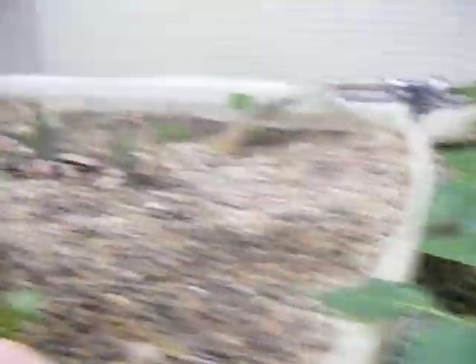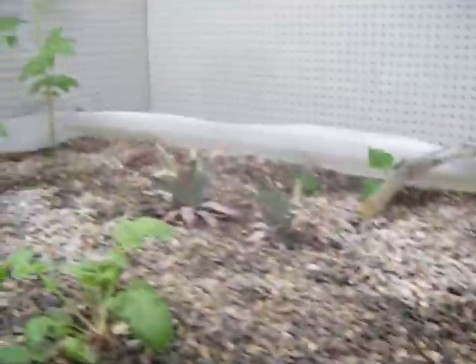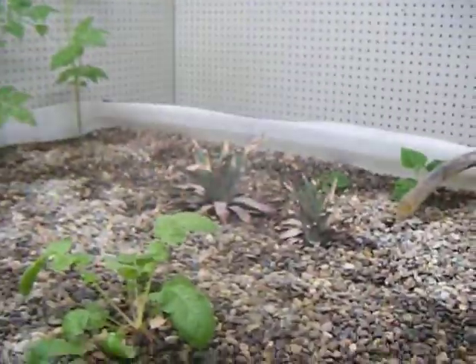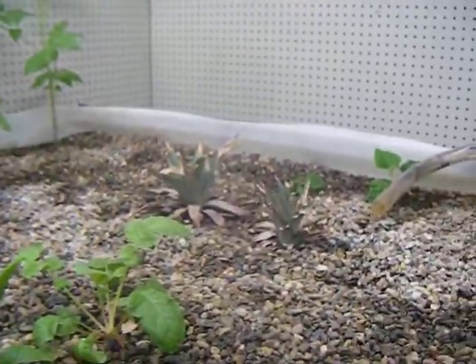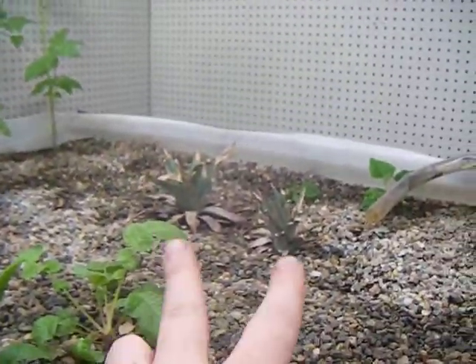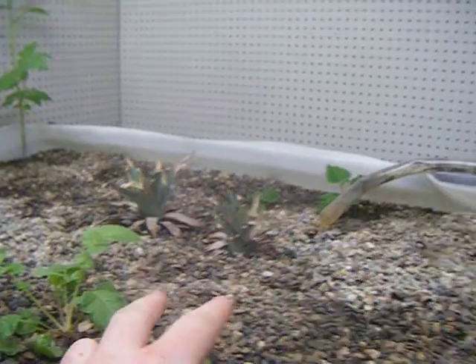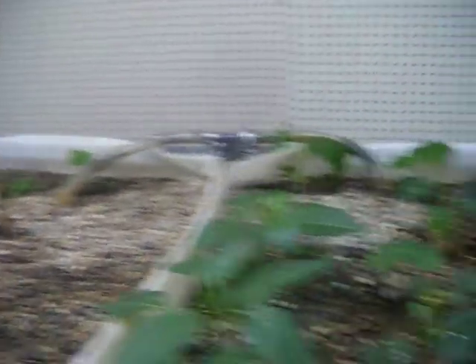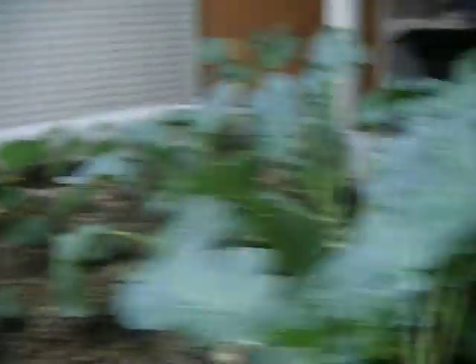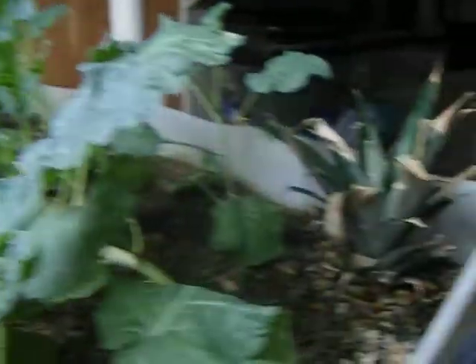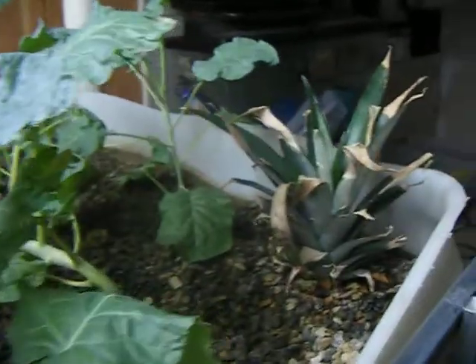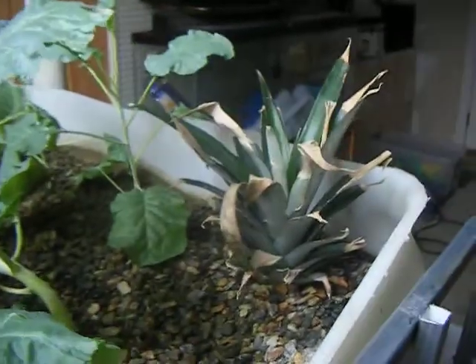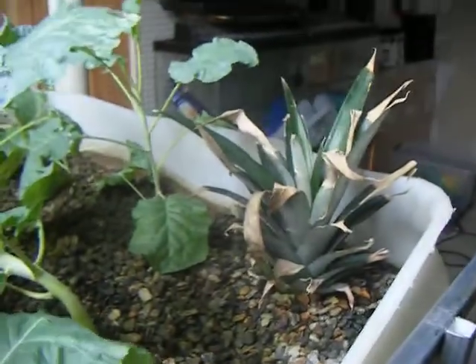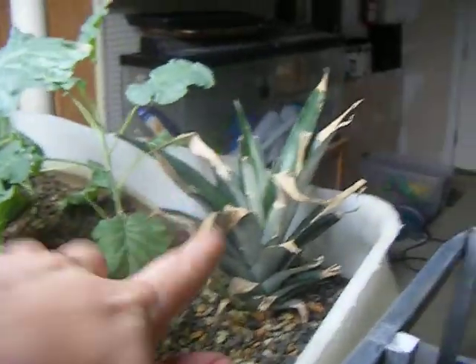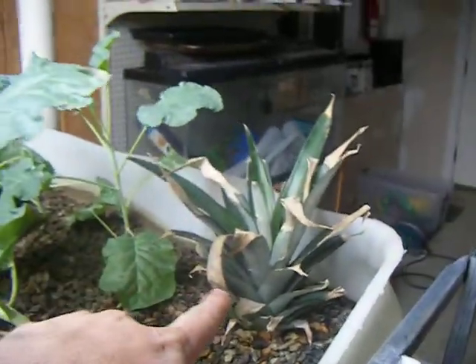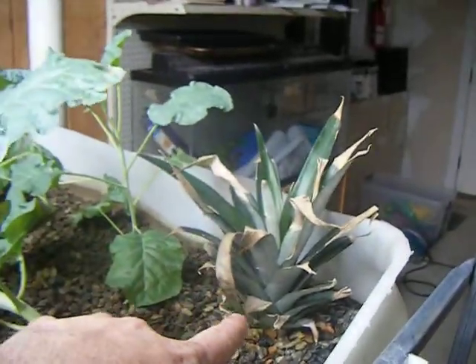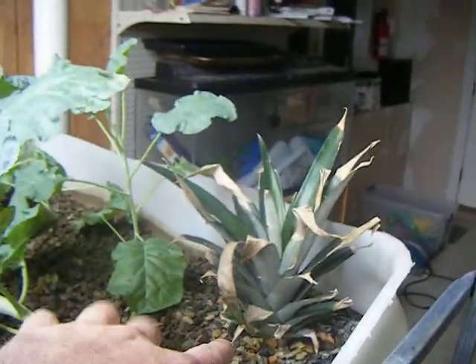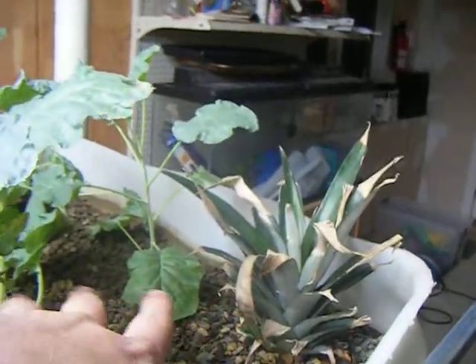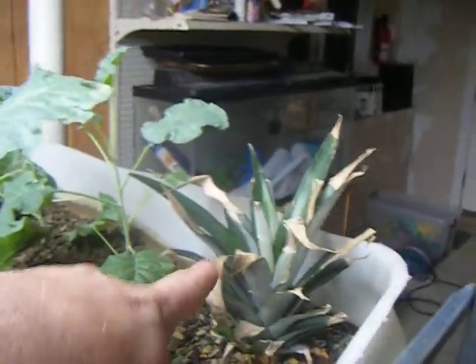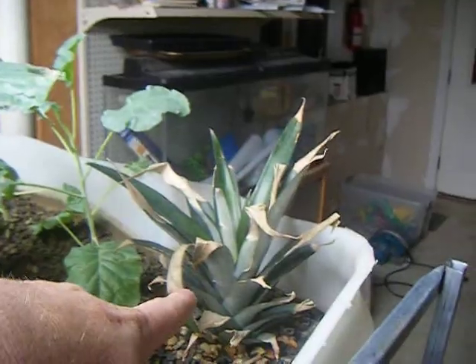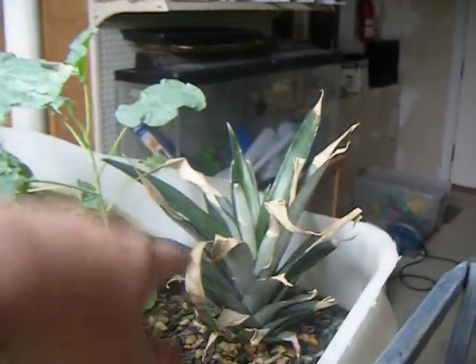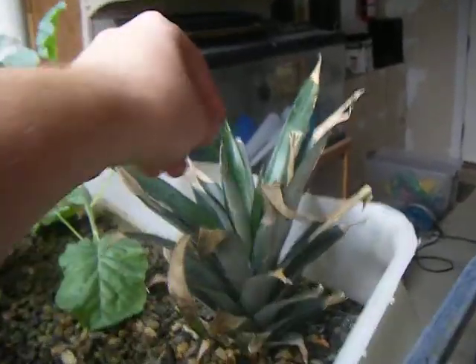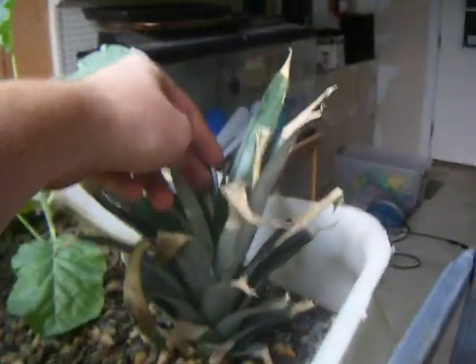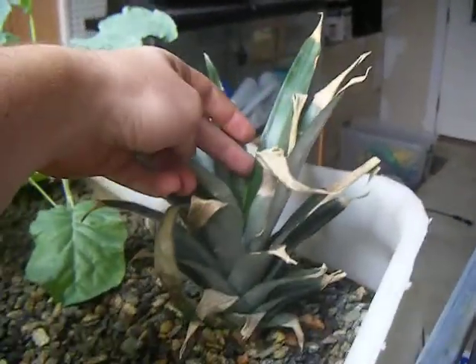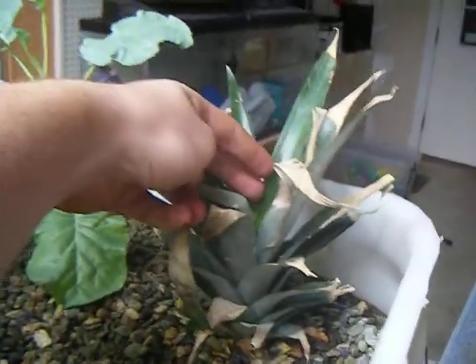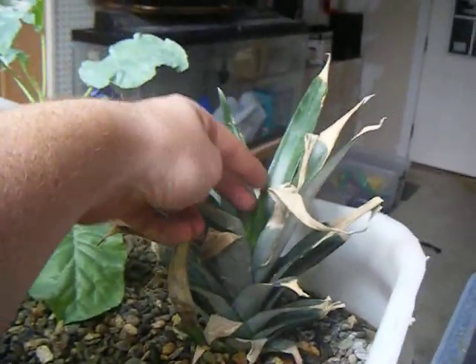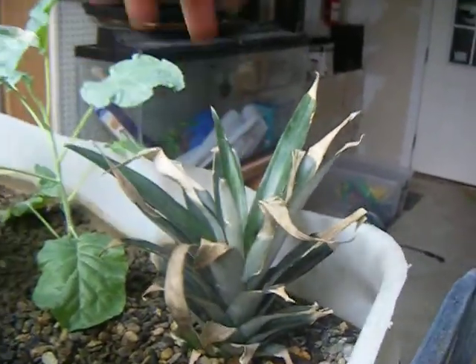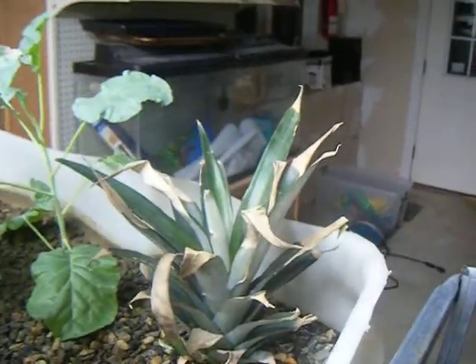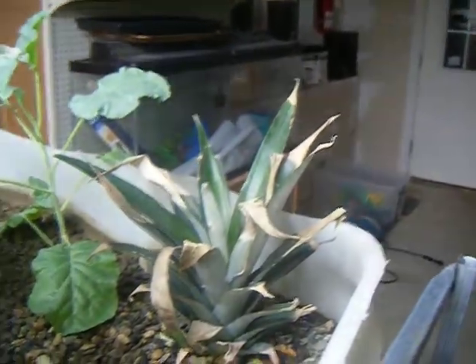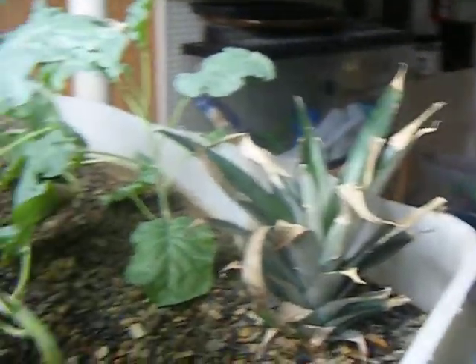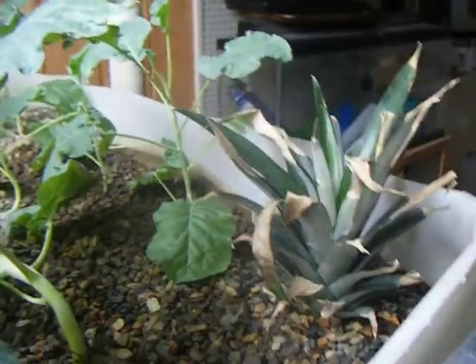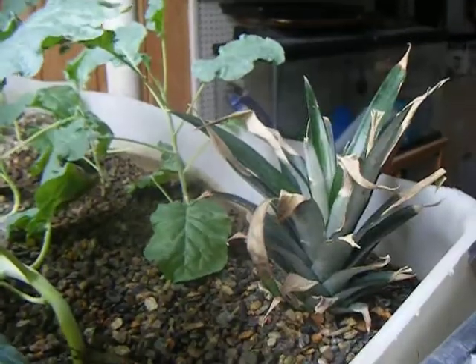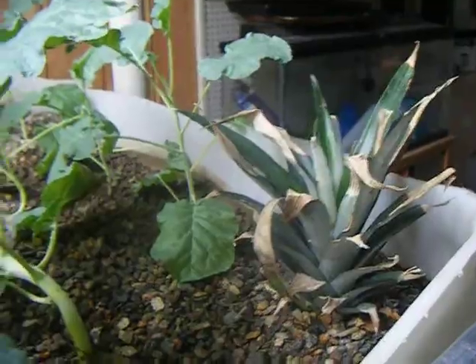The three pineapples — we got two over there and then one back here behind the broccoli. All three are rooted, but this one is showing new growth, so we're hoping that it will start to take off soon.